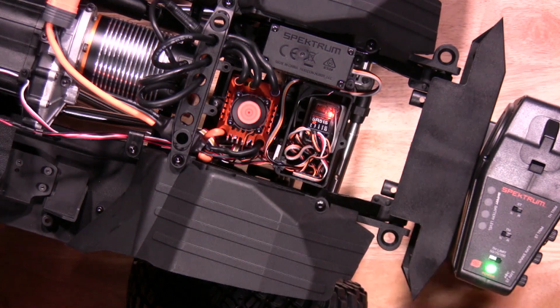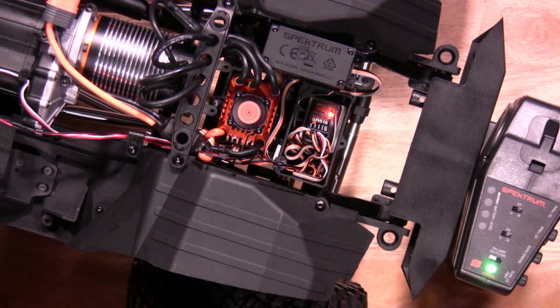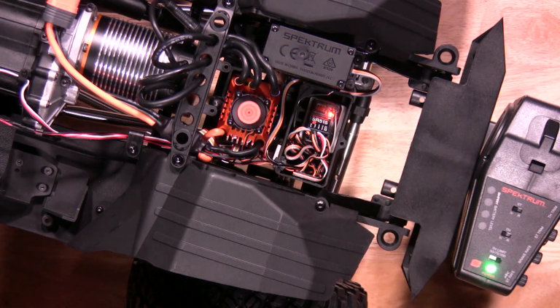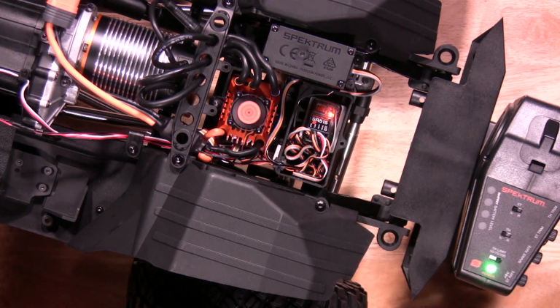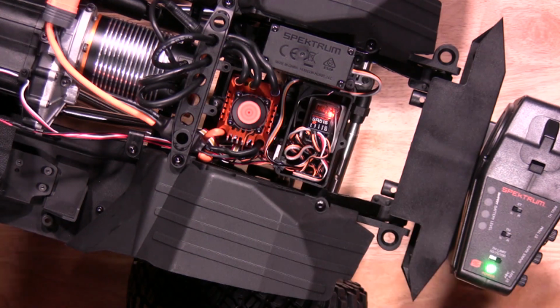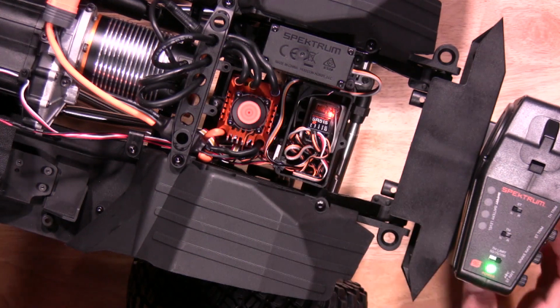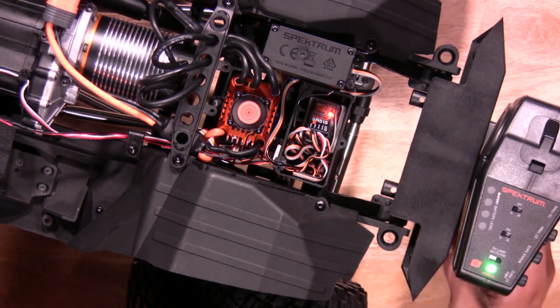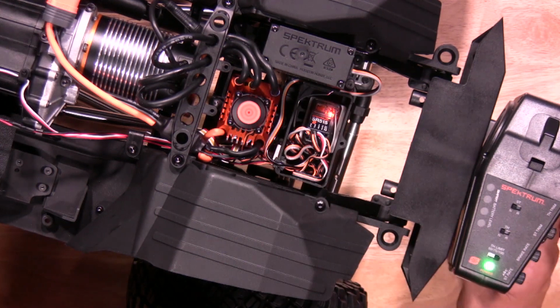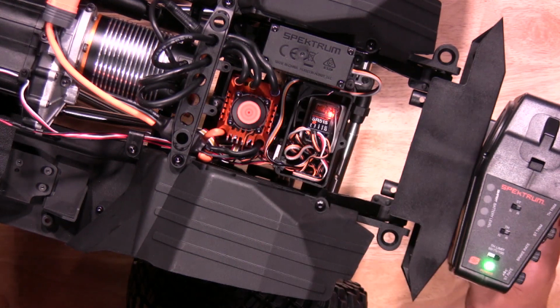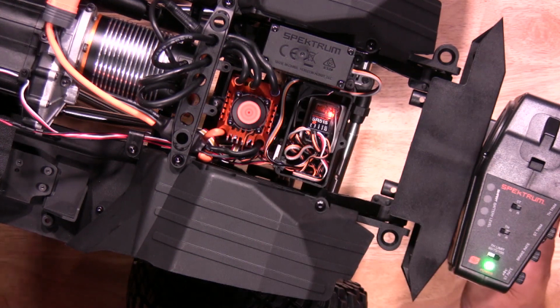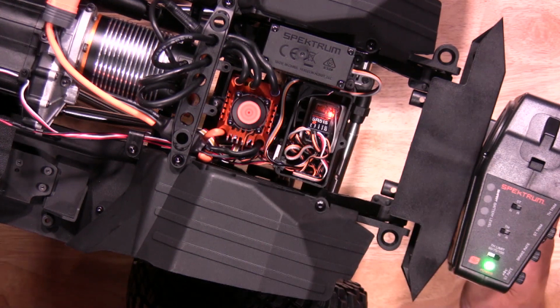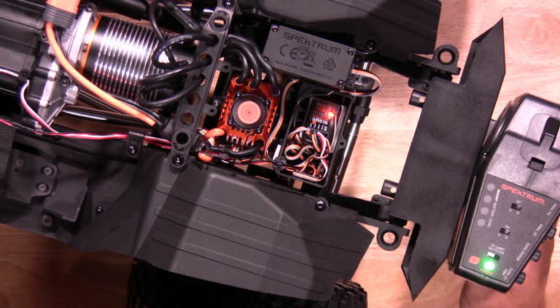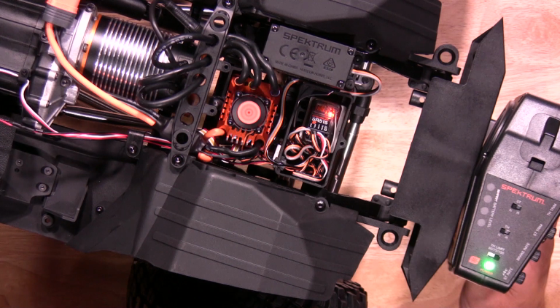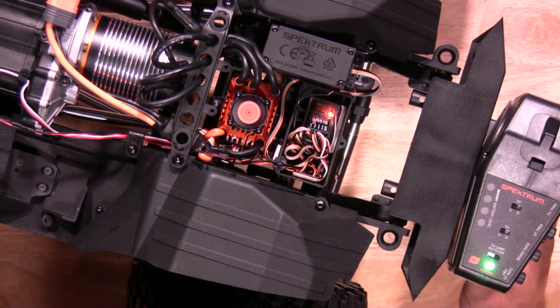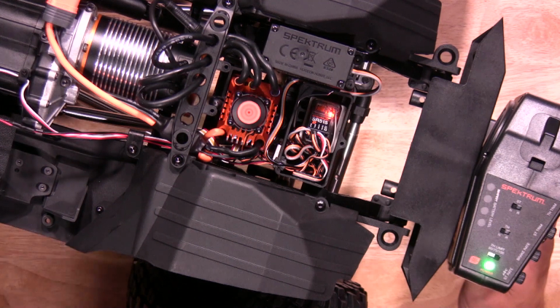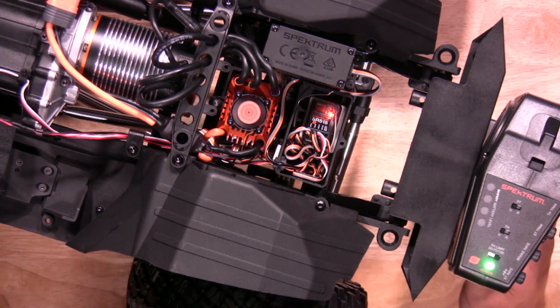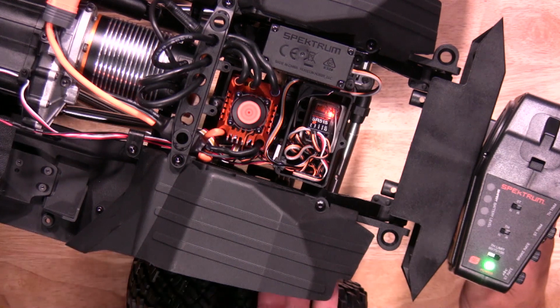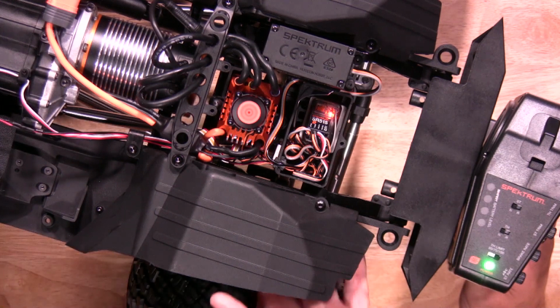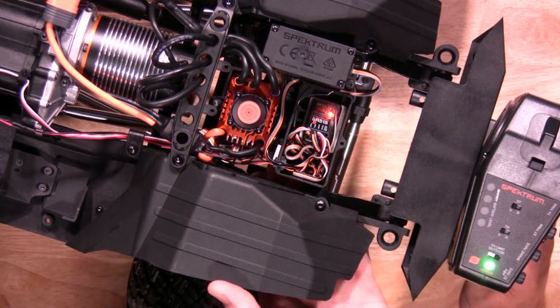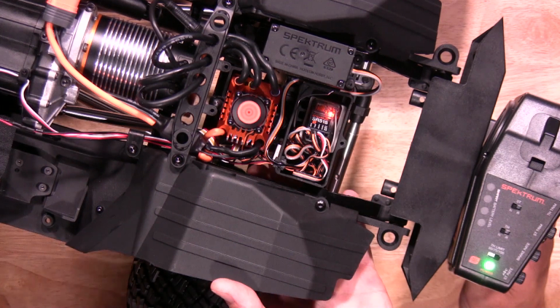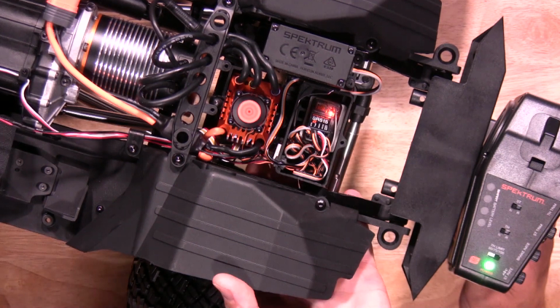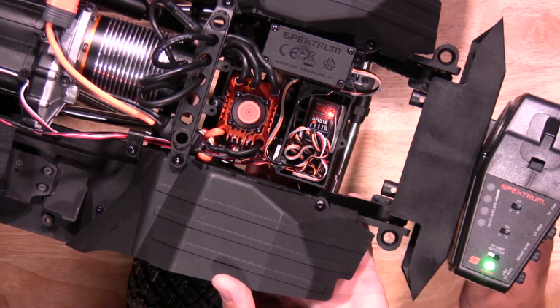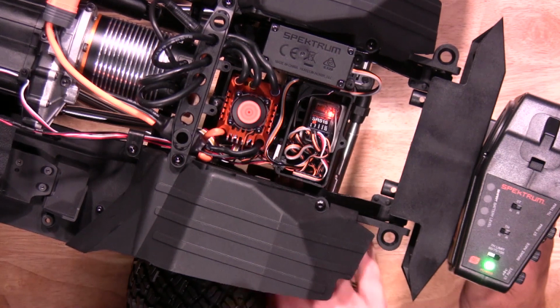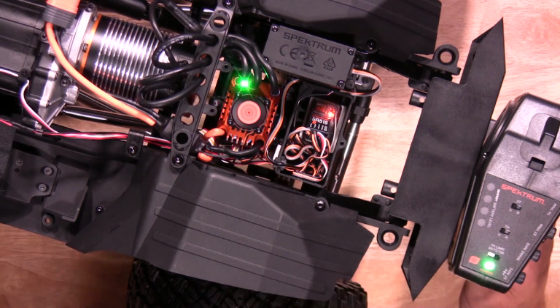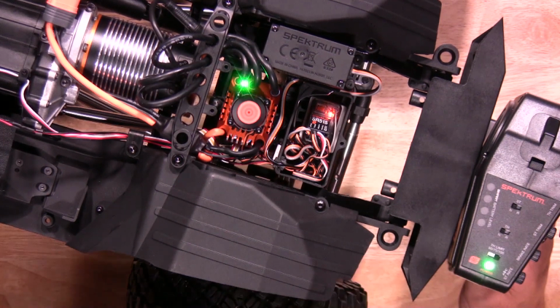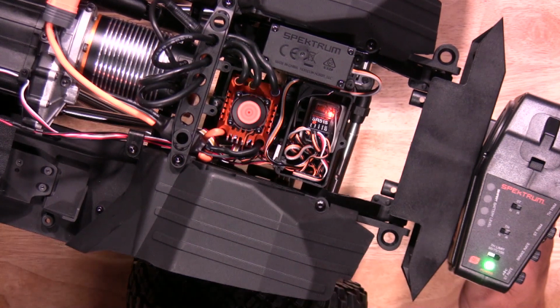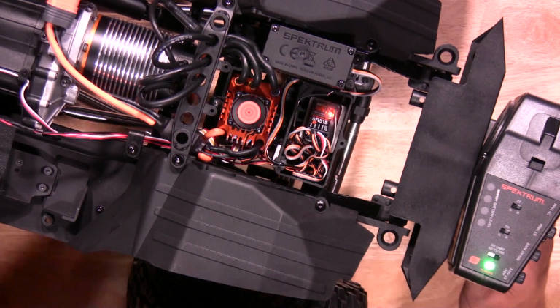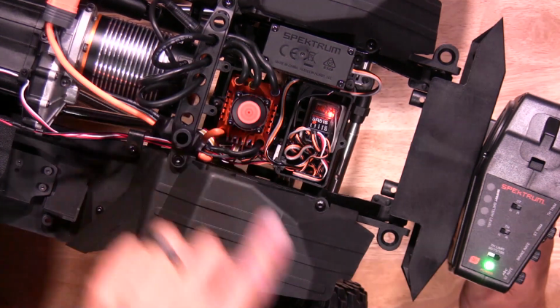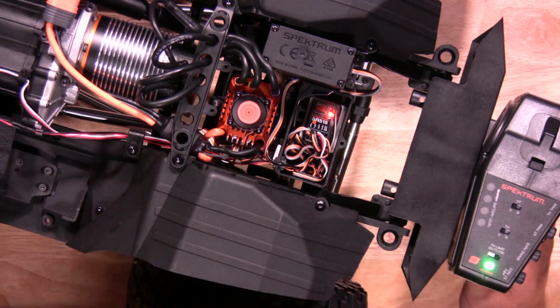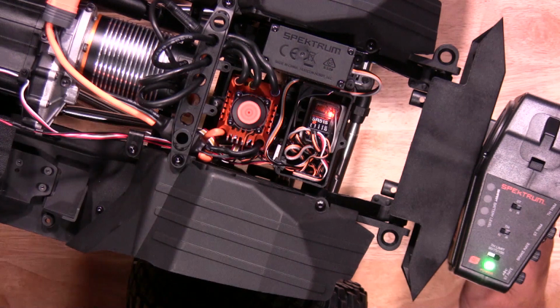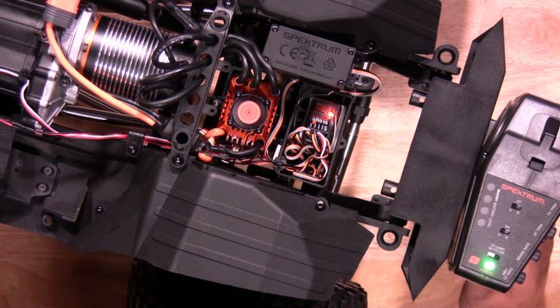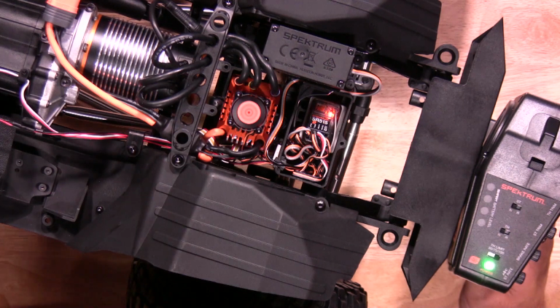Now it's time to set your throttle. Hold full throttle and hit your on/off button. It'll save by flashing two green lights.